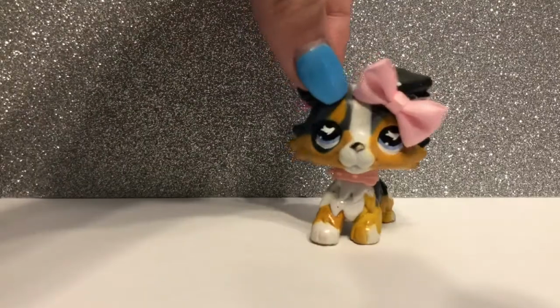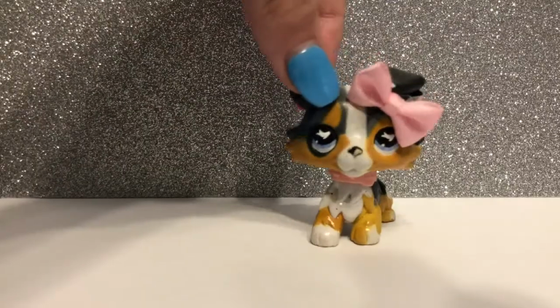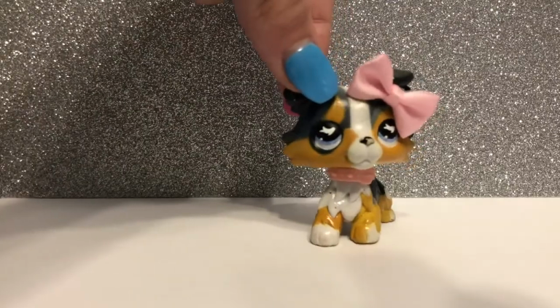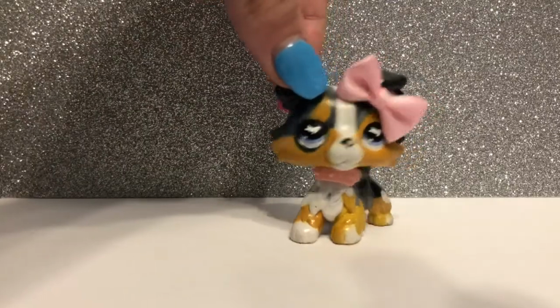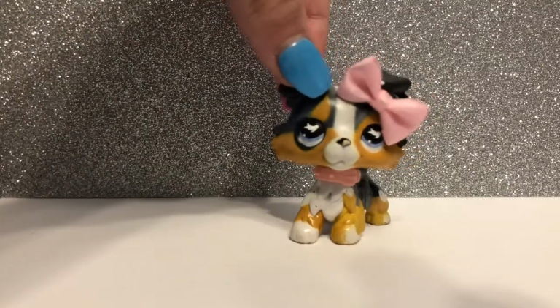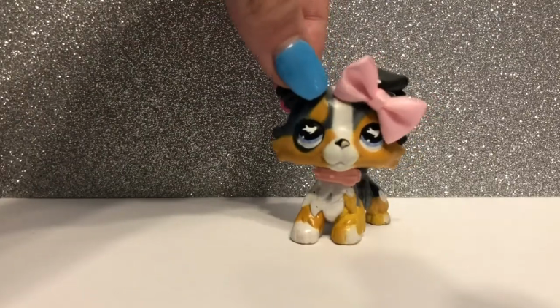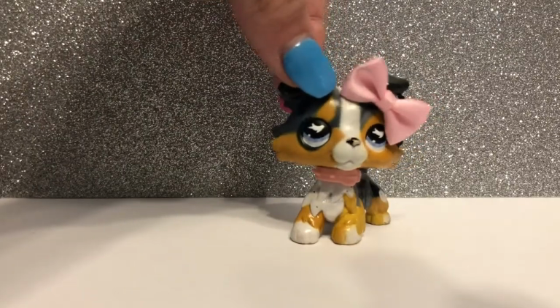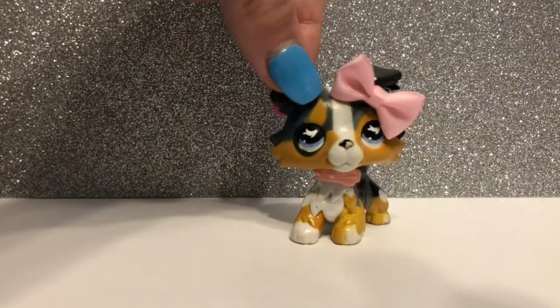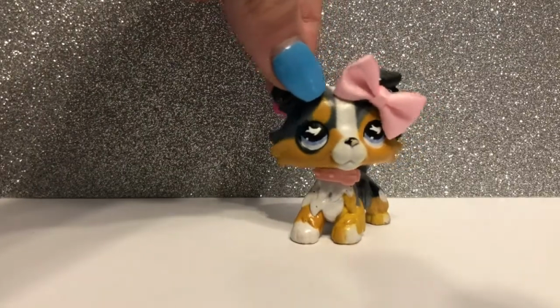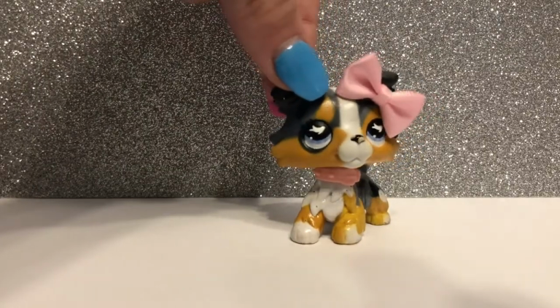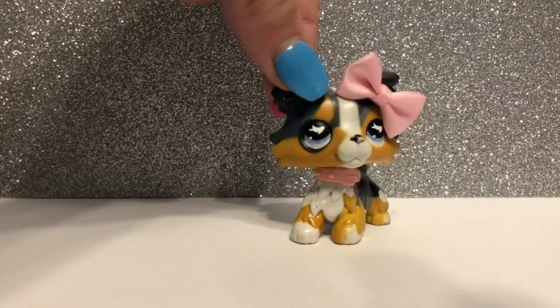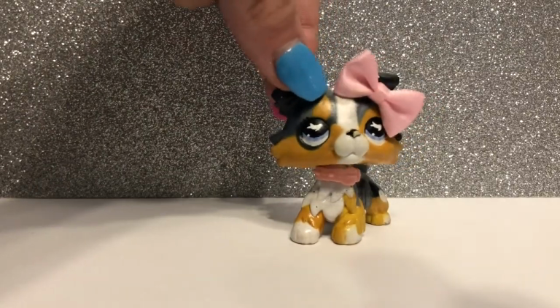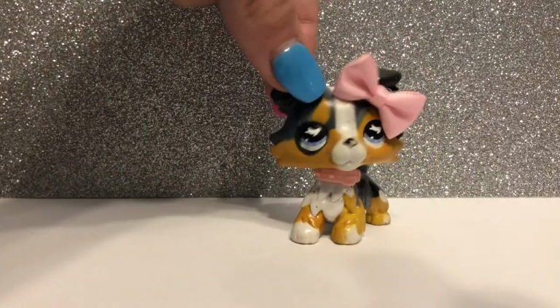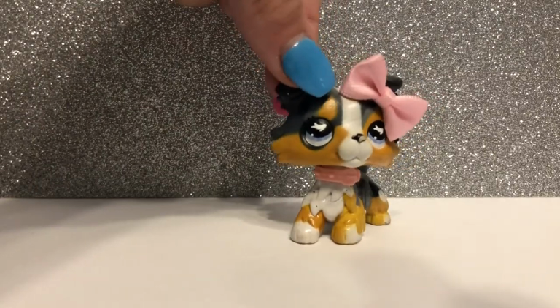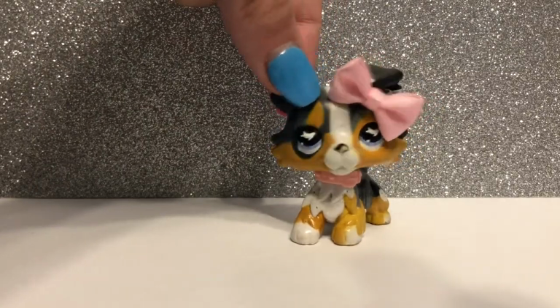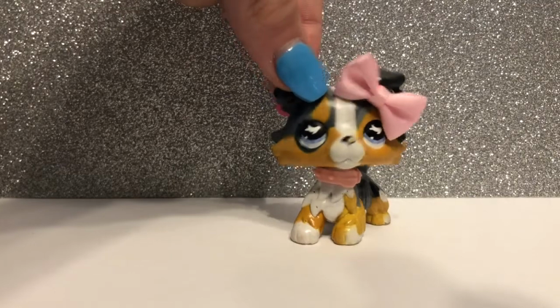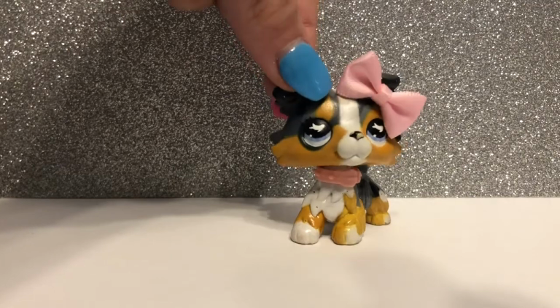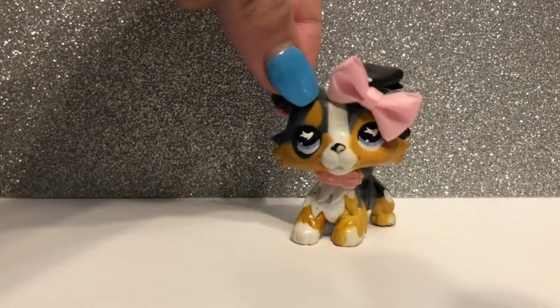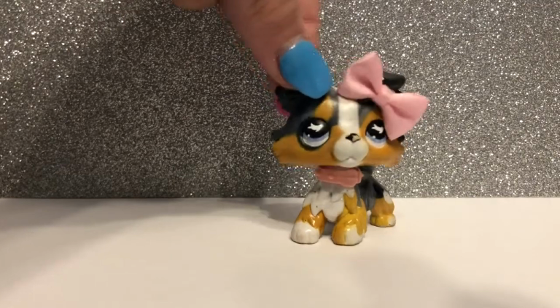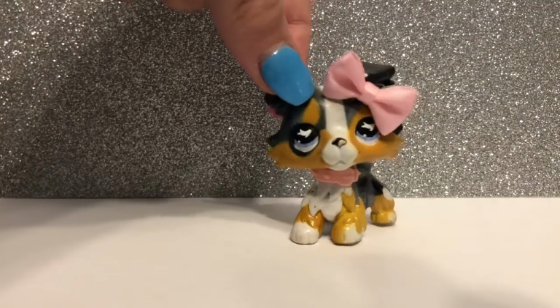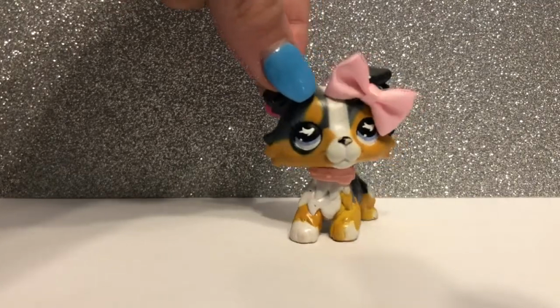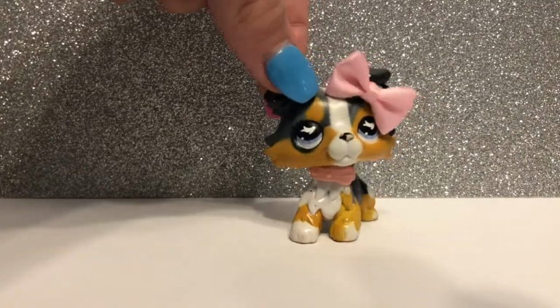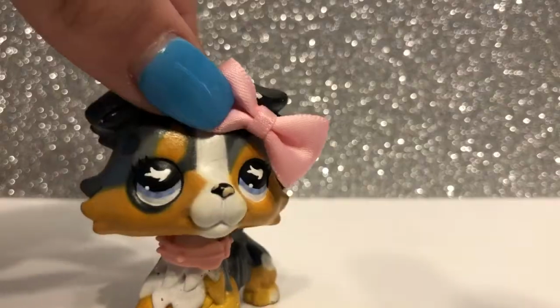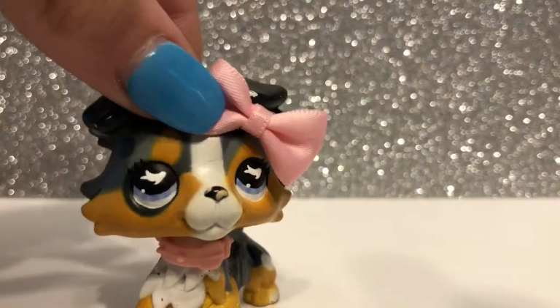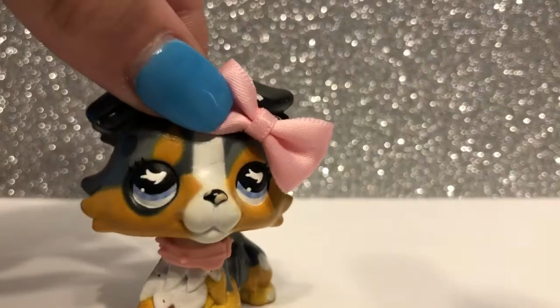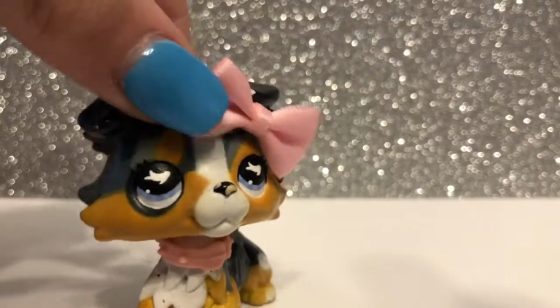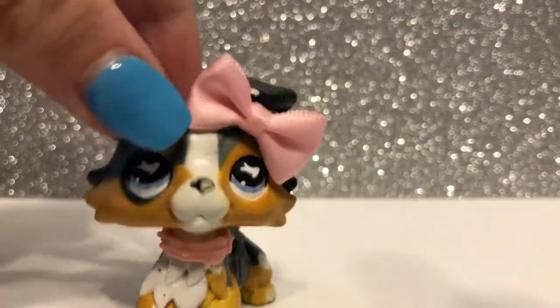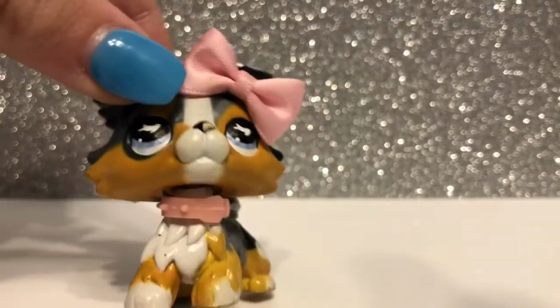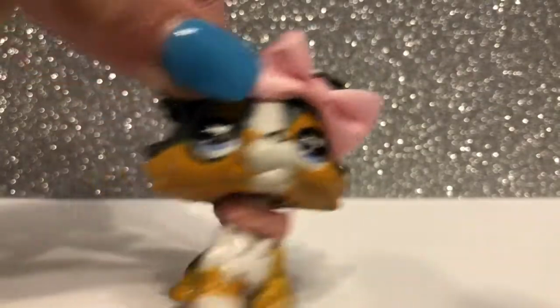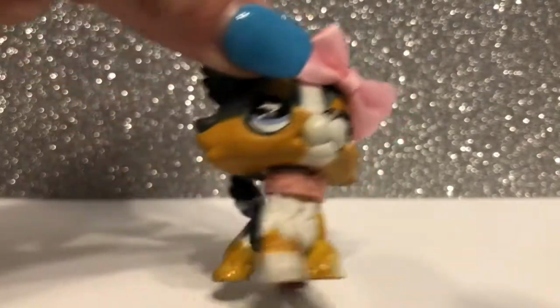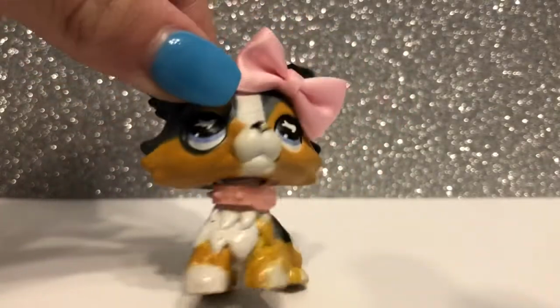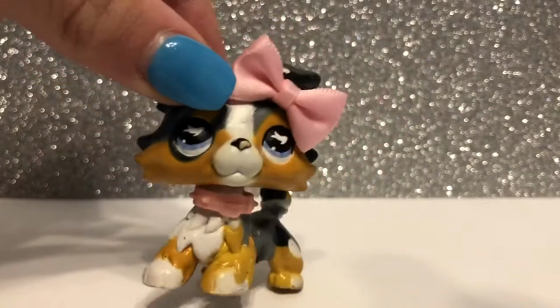Before we get started, I just want to say that I'm not trying to brag. I bought these sets with my own money that I made from working. Alright, let's get on with the video.